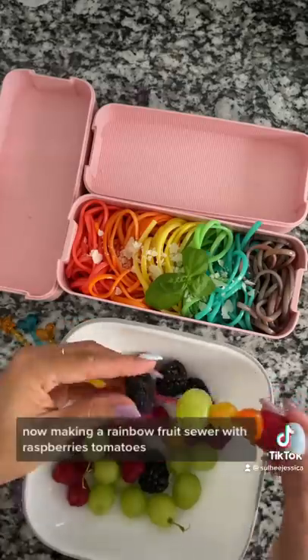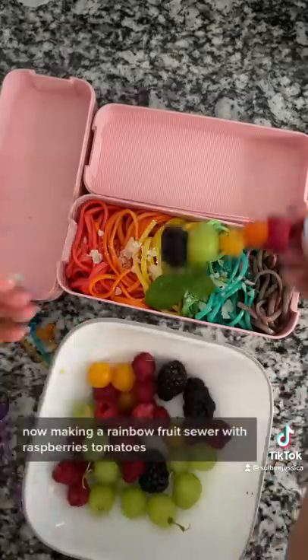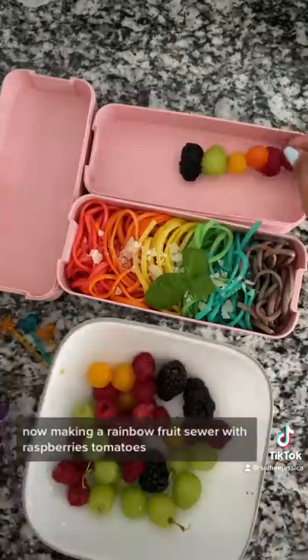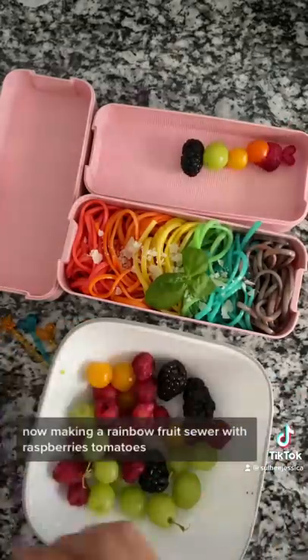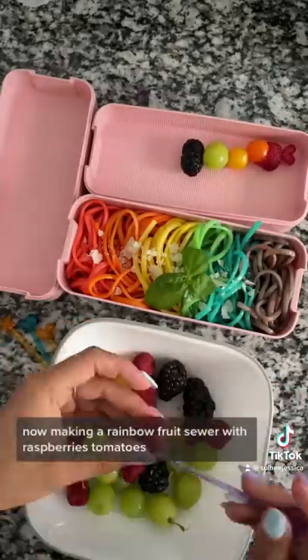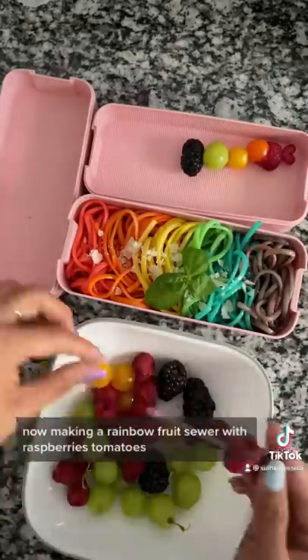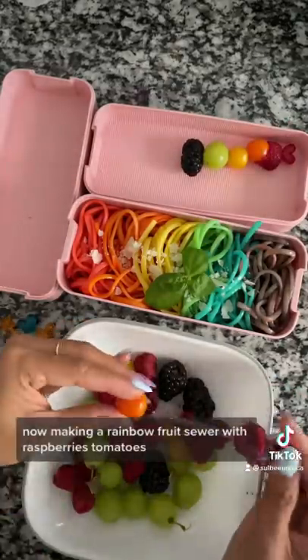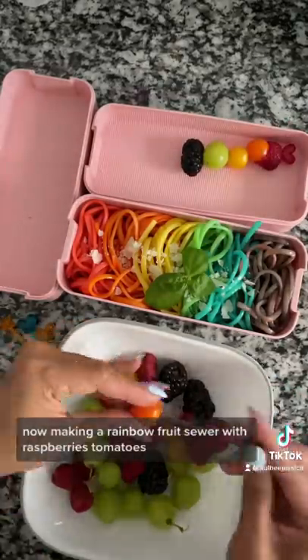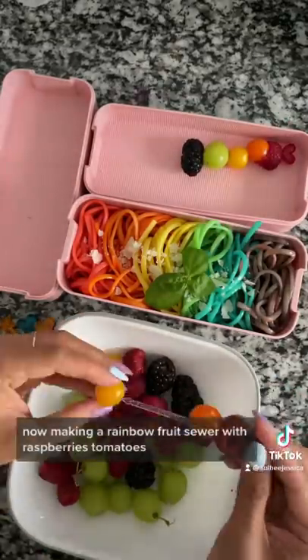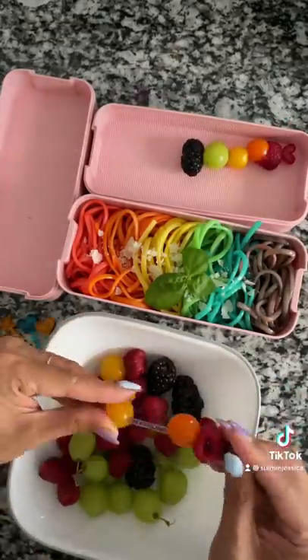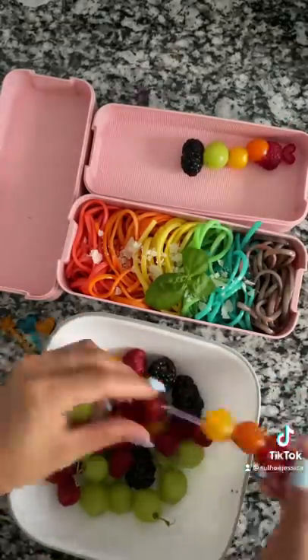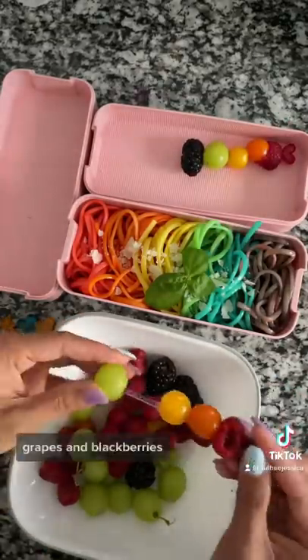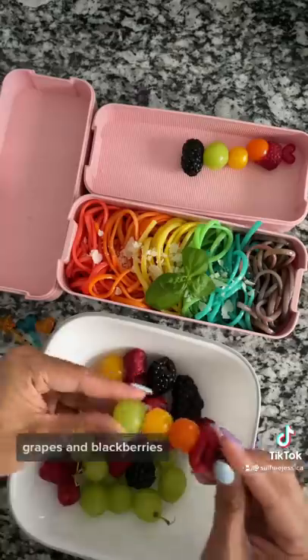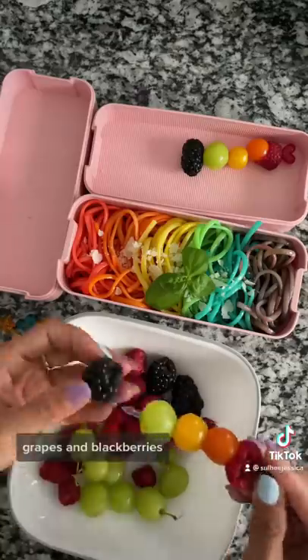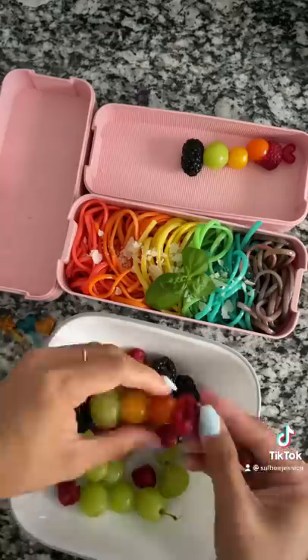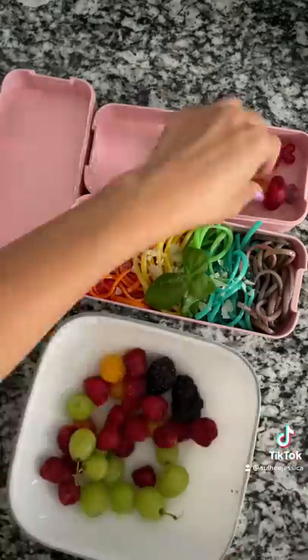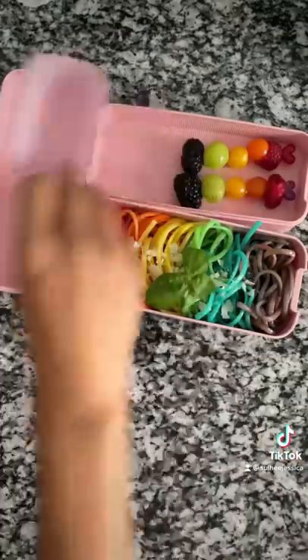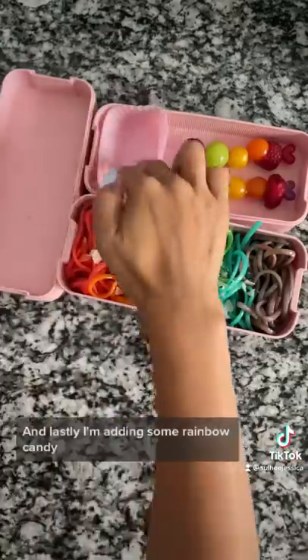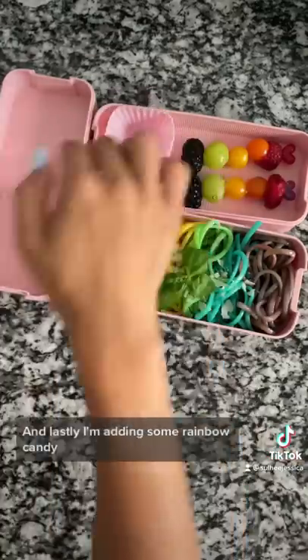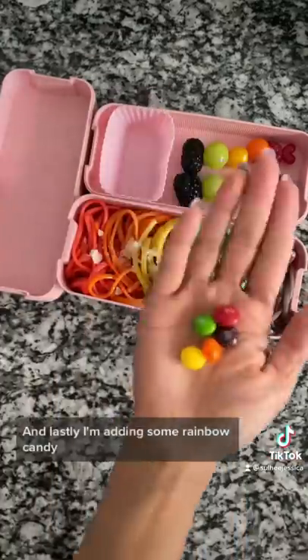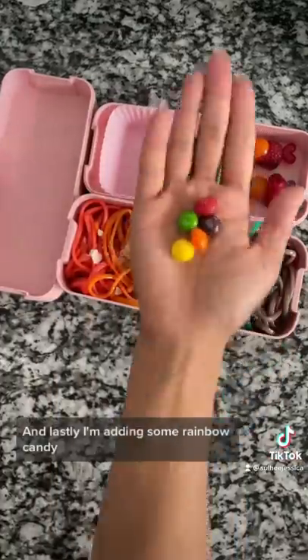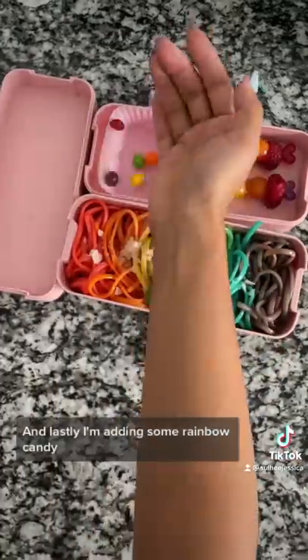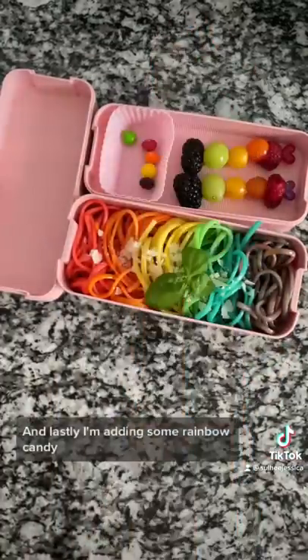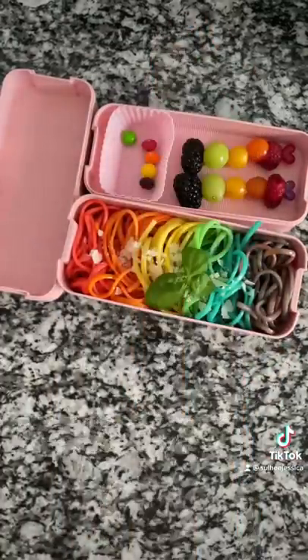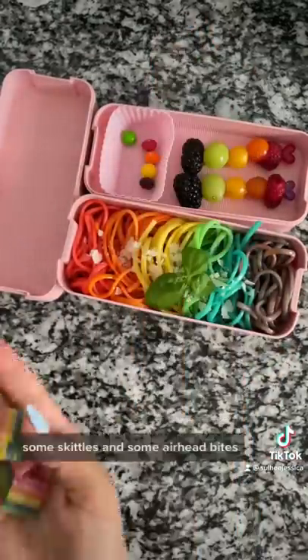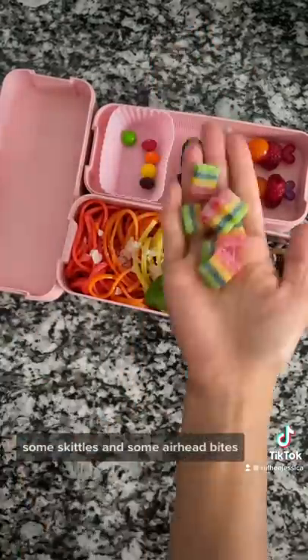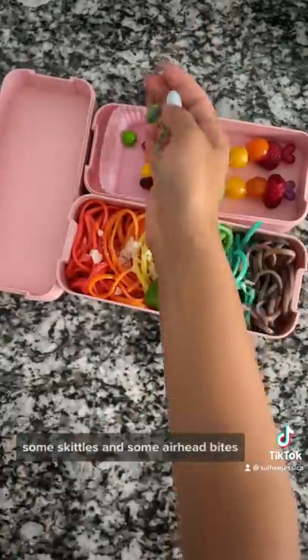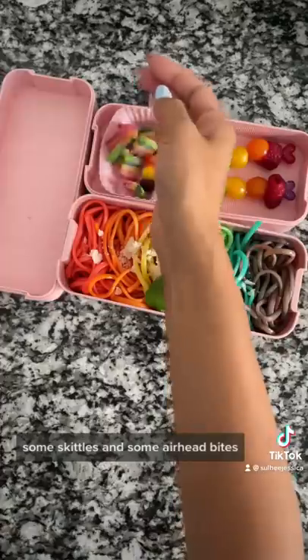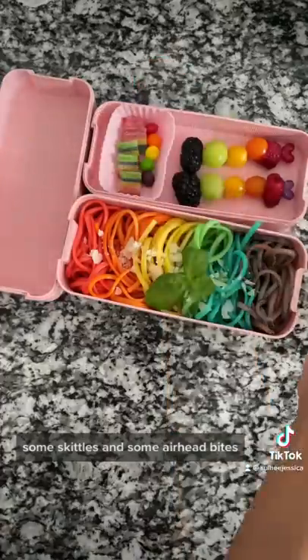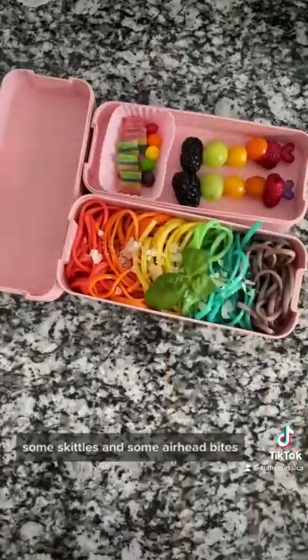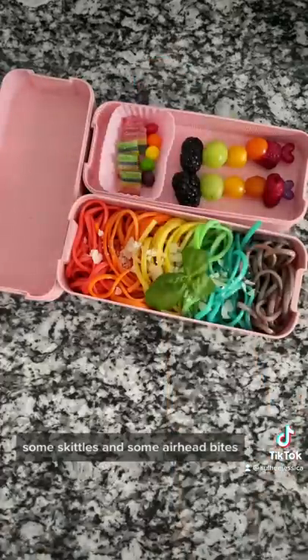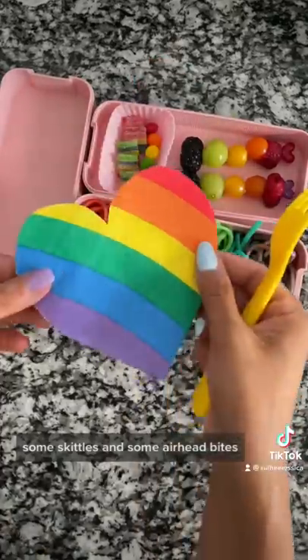Now I'm making a rainbow fruit skewer with raspberries, tomatoes, grapes, and blackberries. And lastly, I'm adding some rainbow candy, some Skittles, and some Airhead Bites.